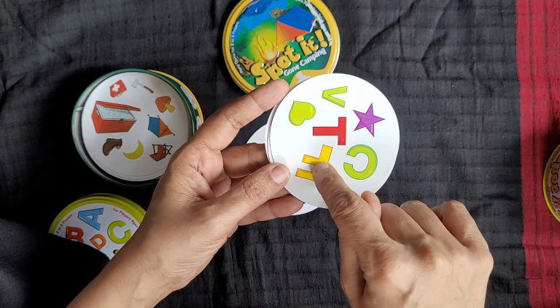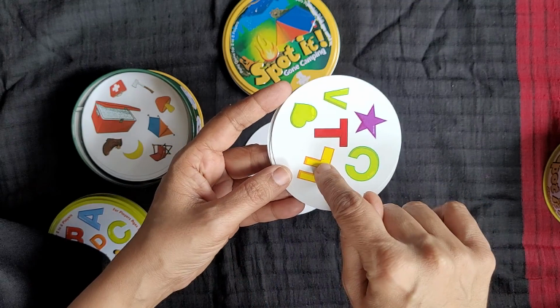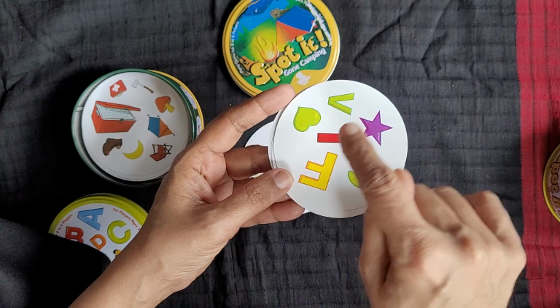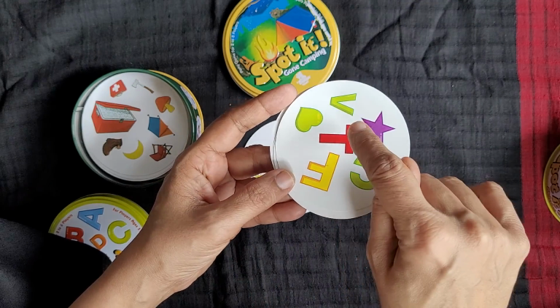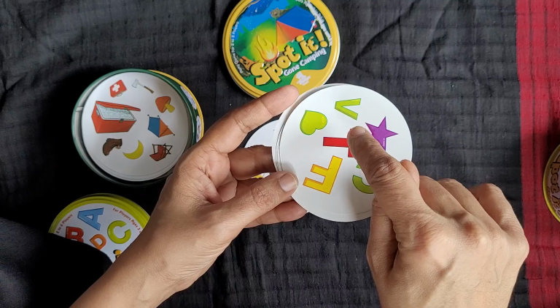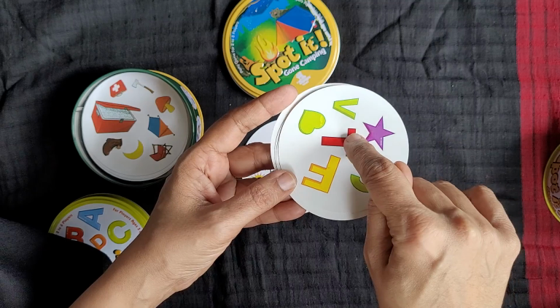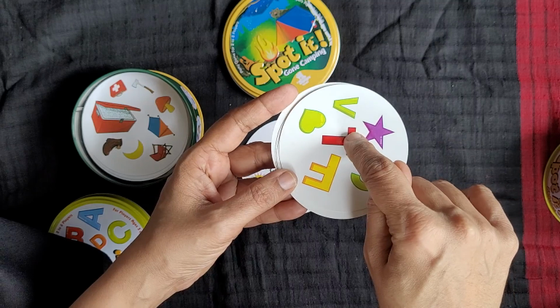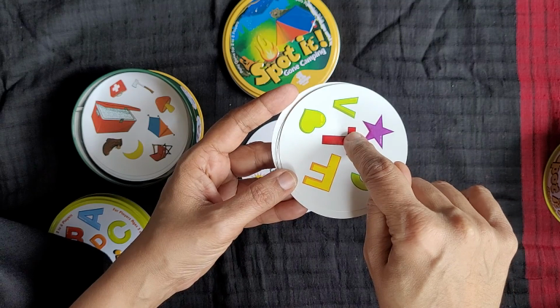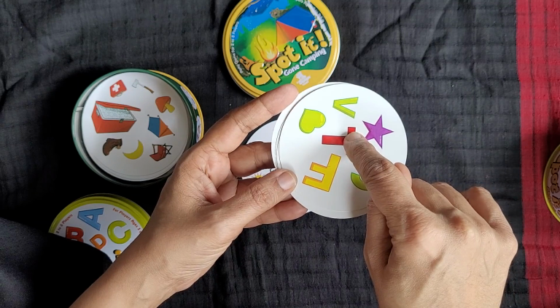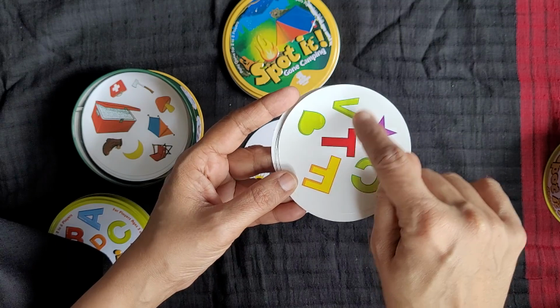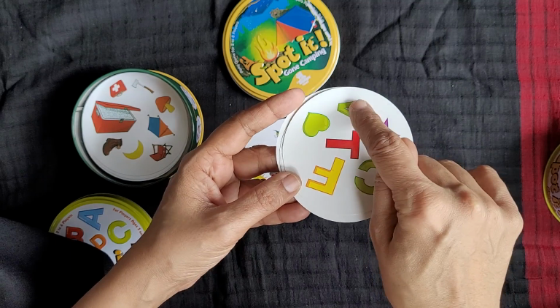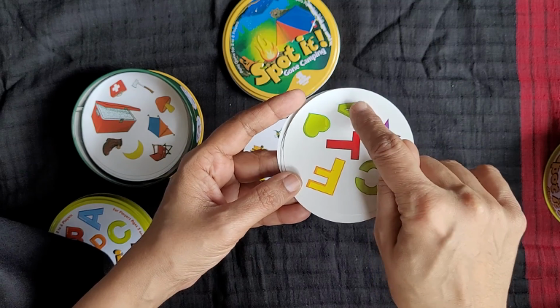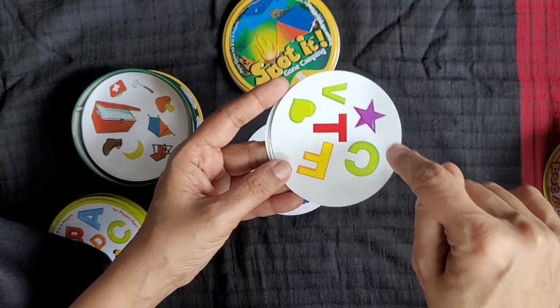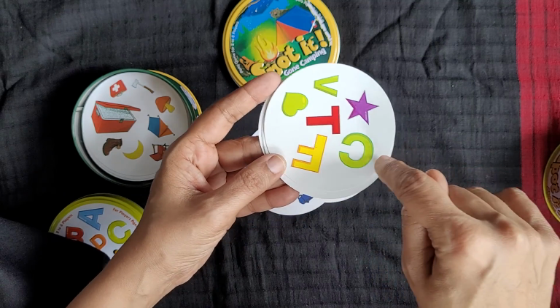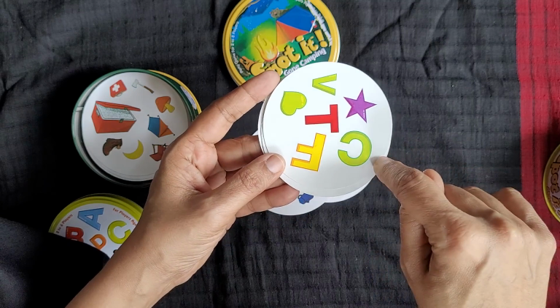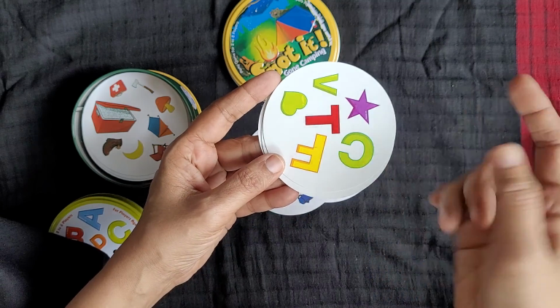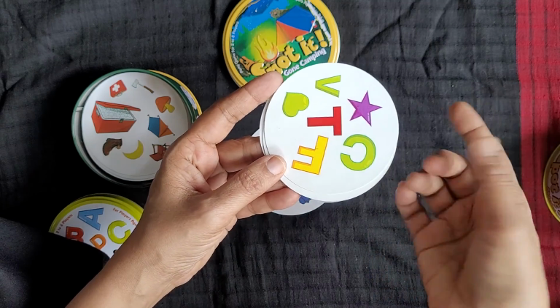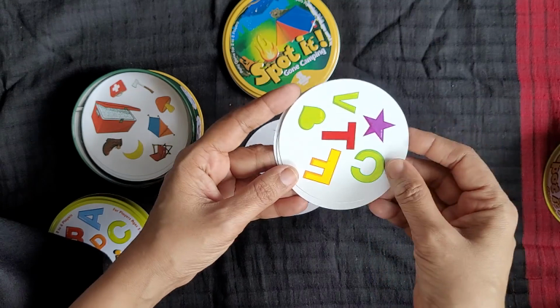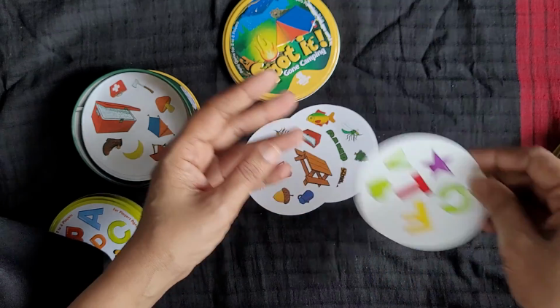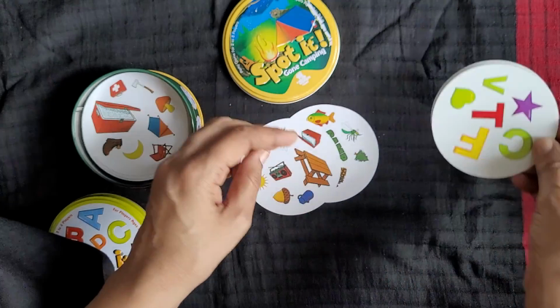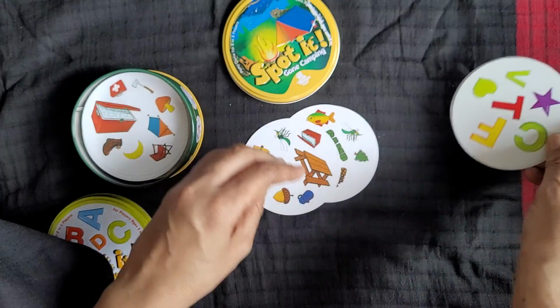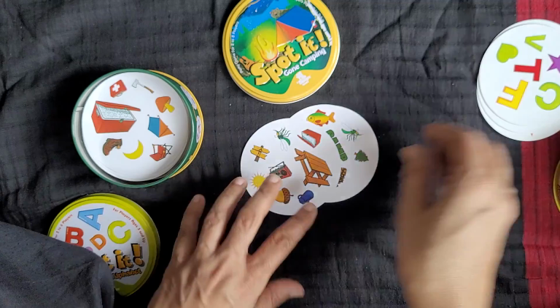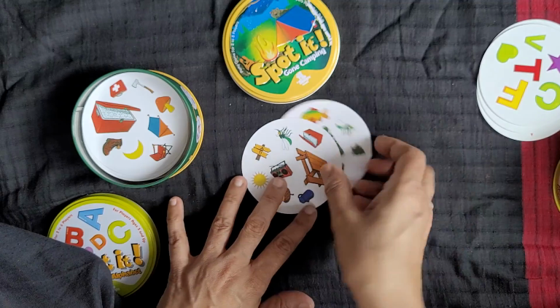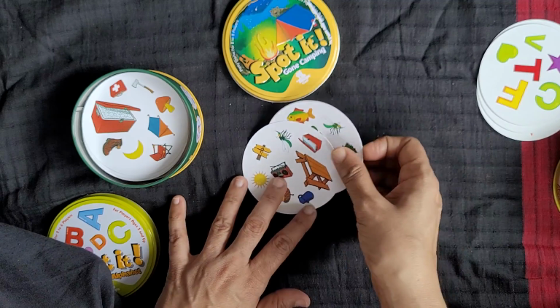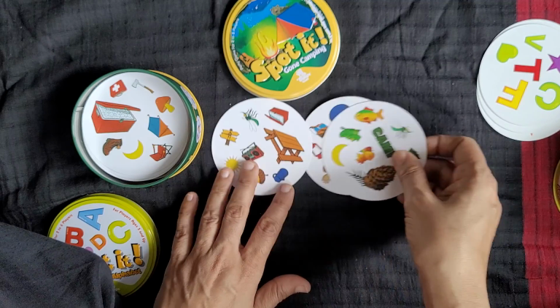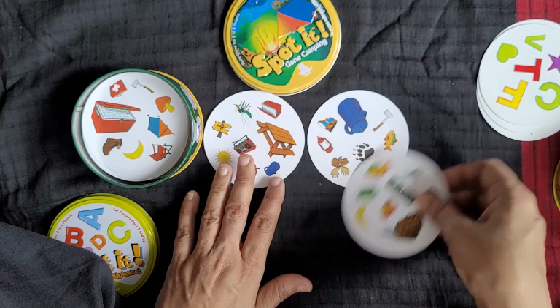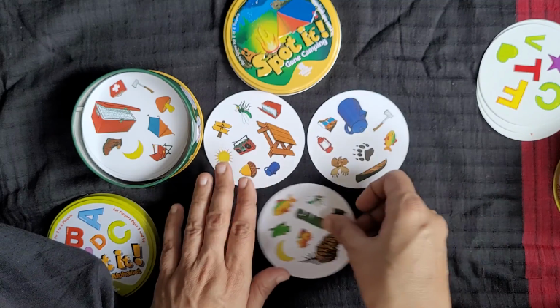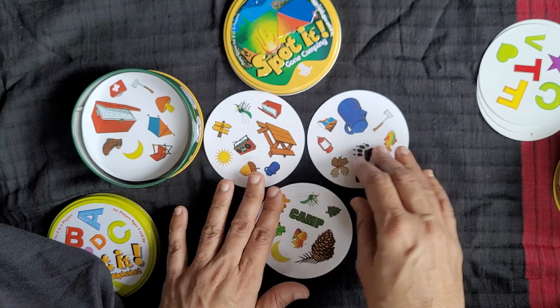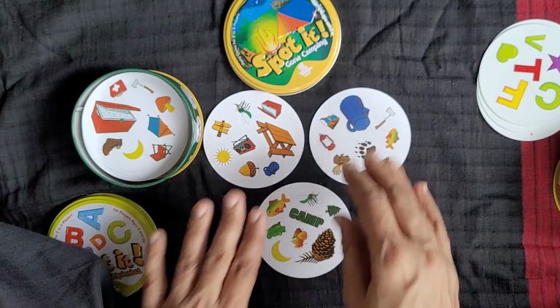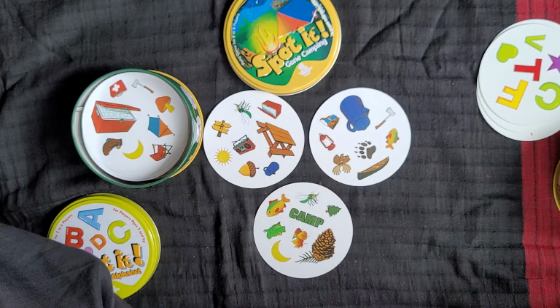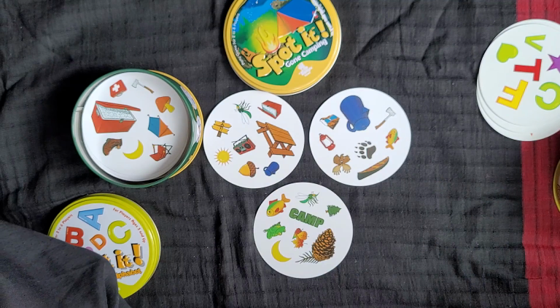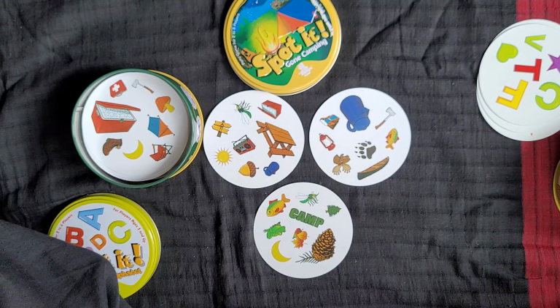F for fish, T for temple, V for van, C for cat. This is the 4th game — this is the picture you have spotted.